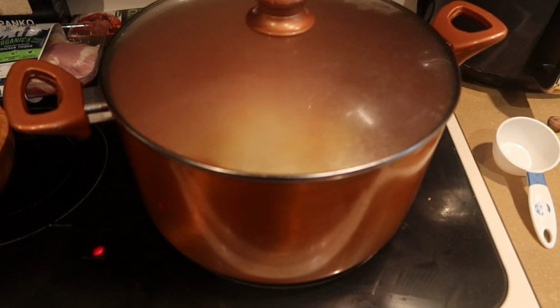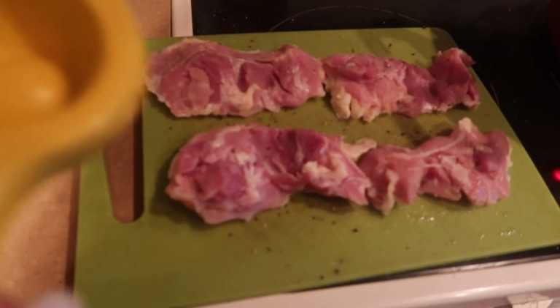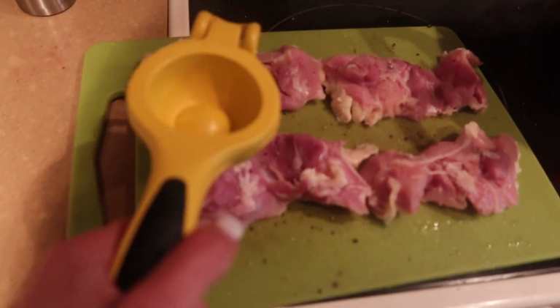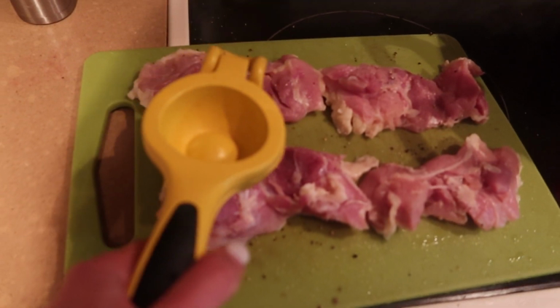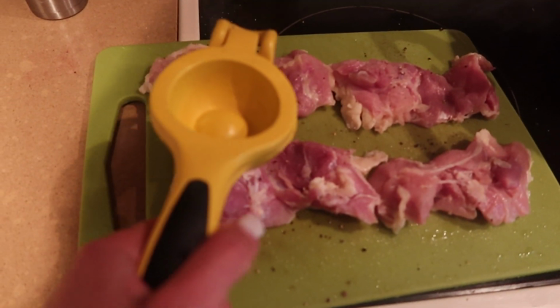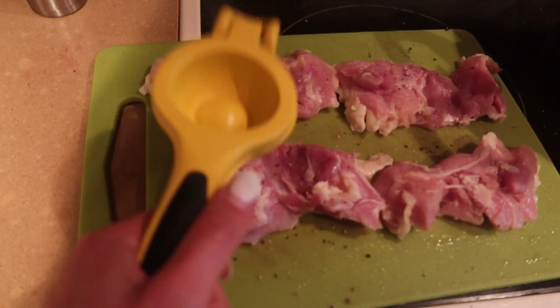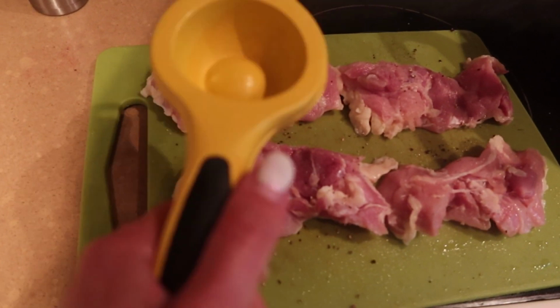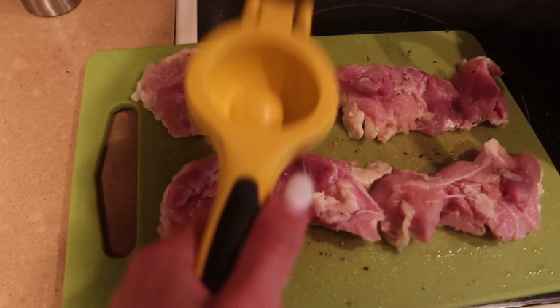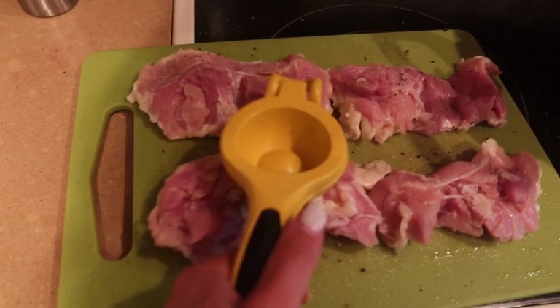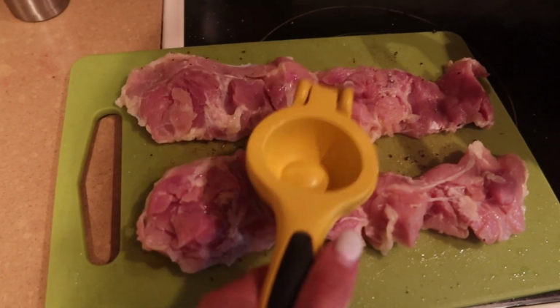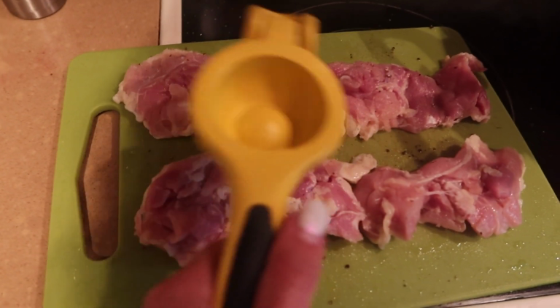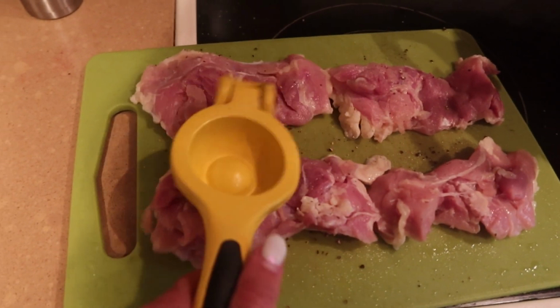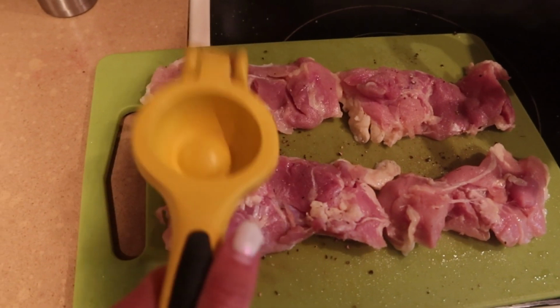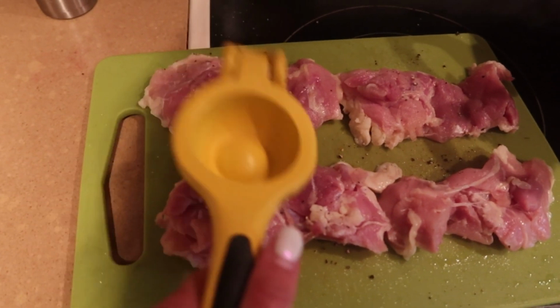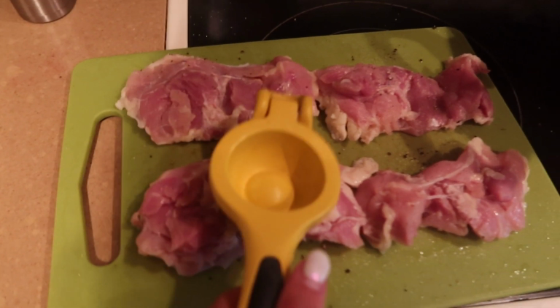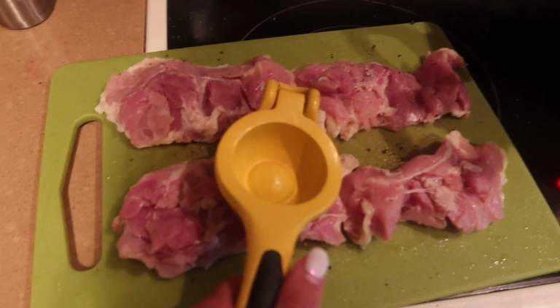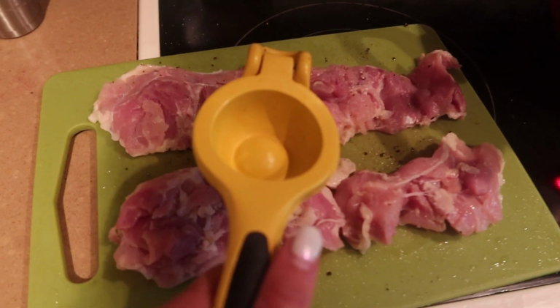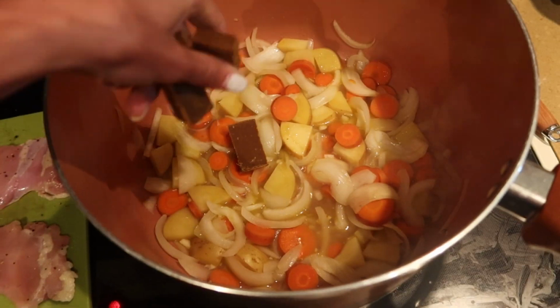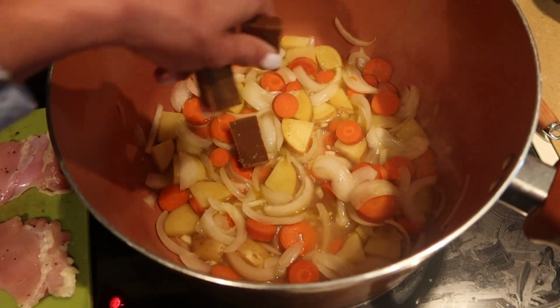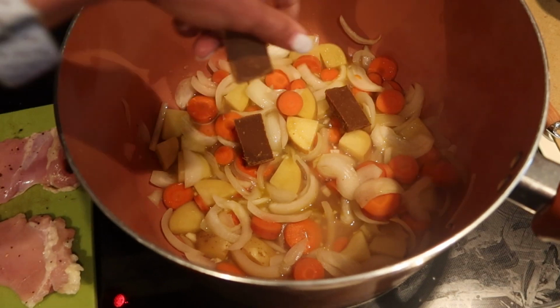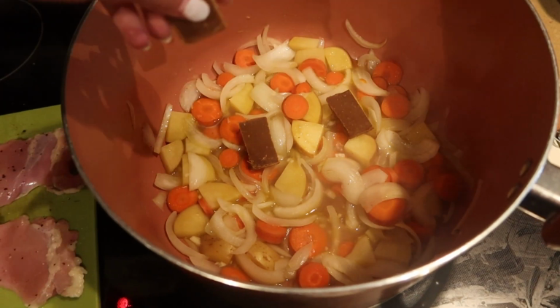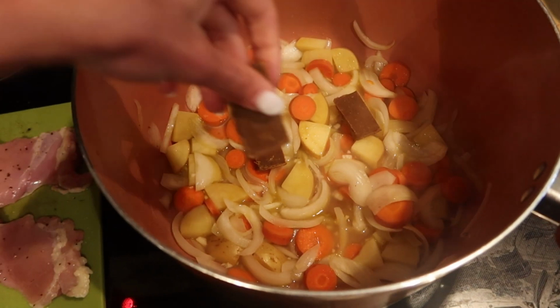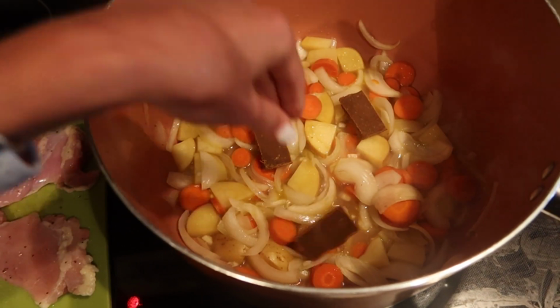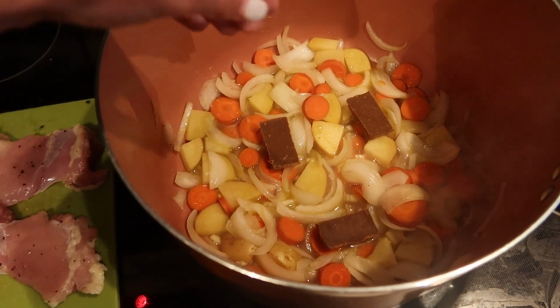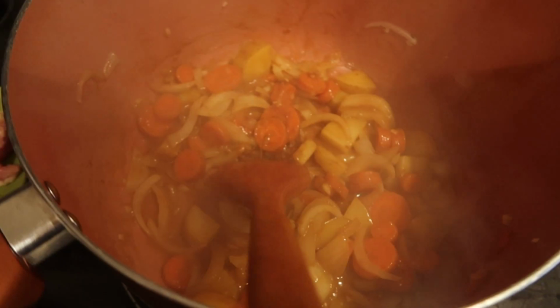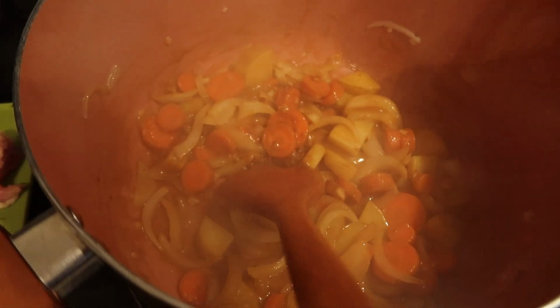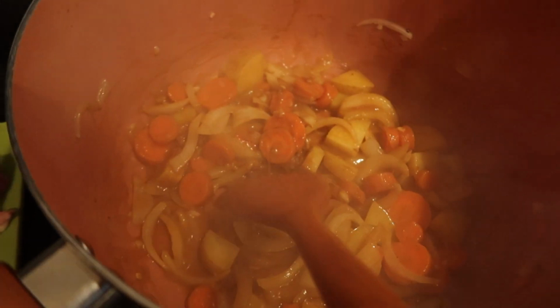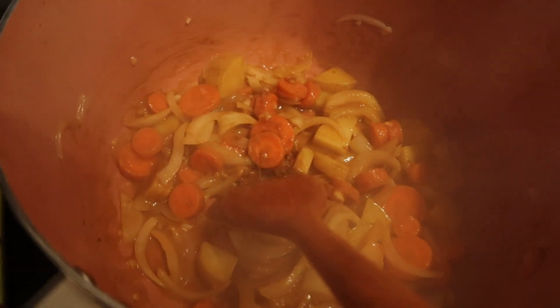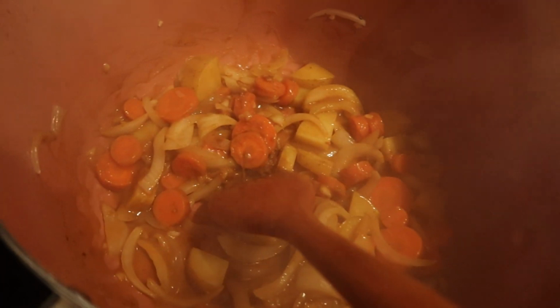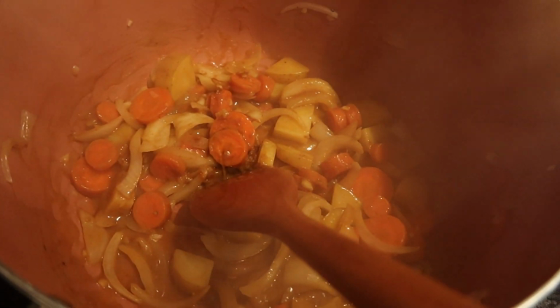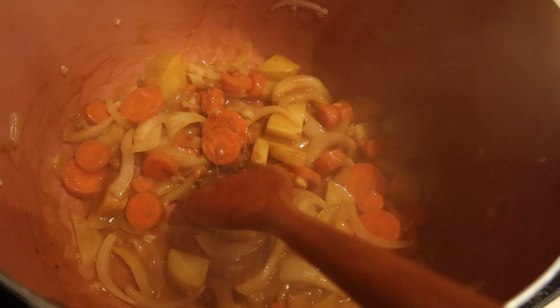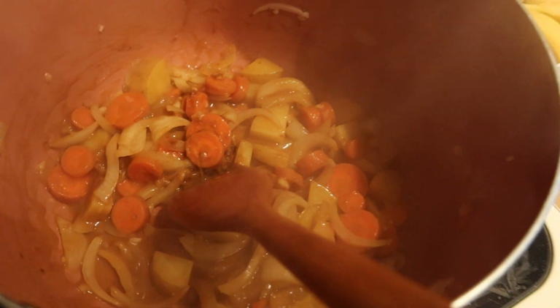Then you're going to add water to your vegetables to get them nice and soft, and then brine your chicken. I didn't have an actual brine tool so I just used my lemon wedge thing. Then add your curry cubes.